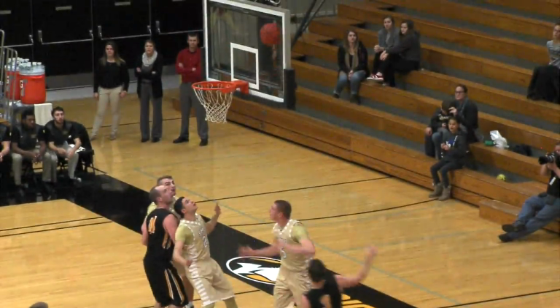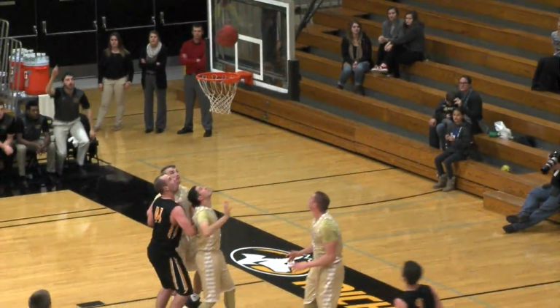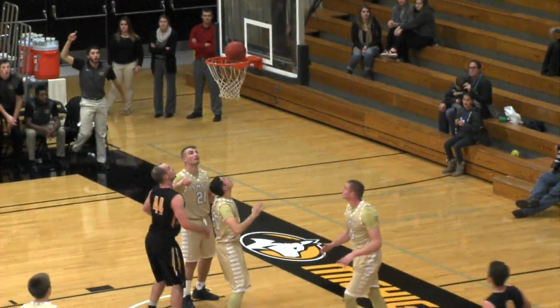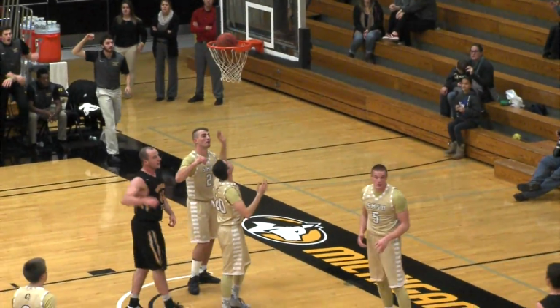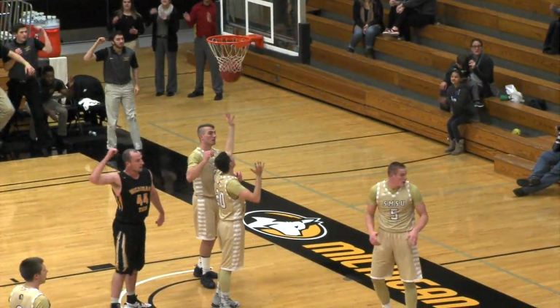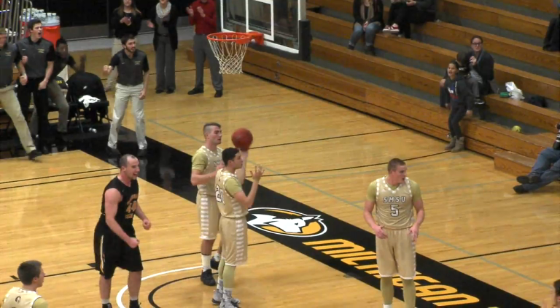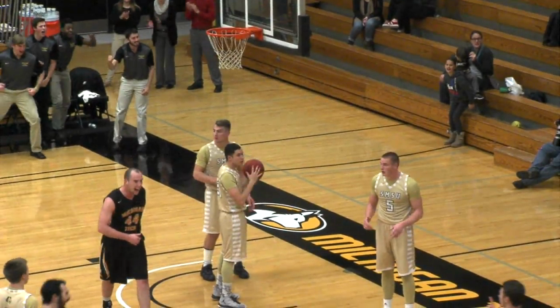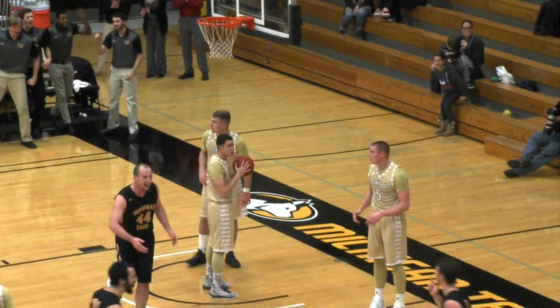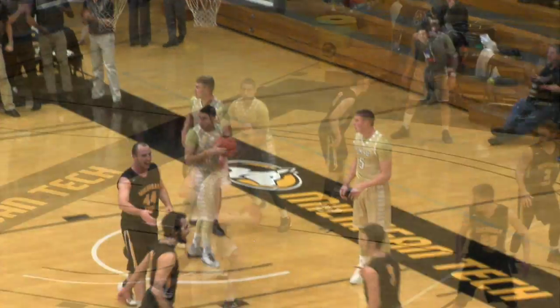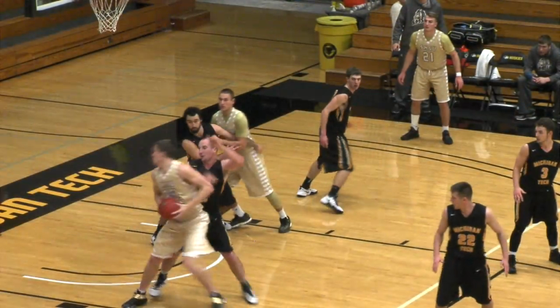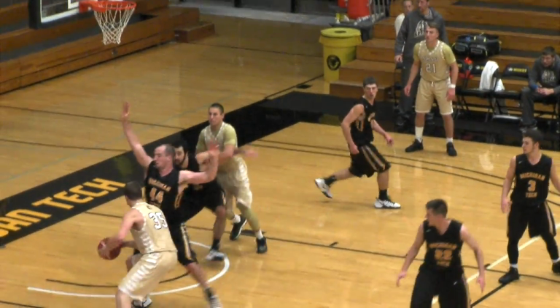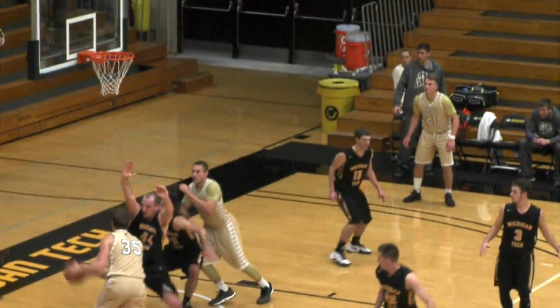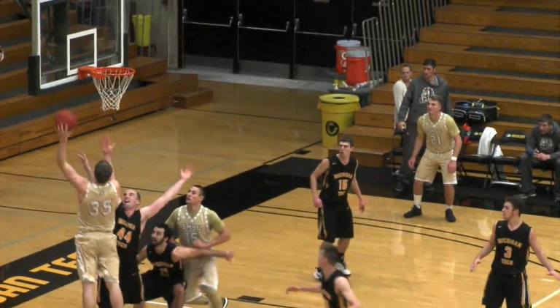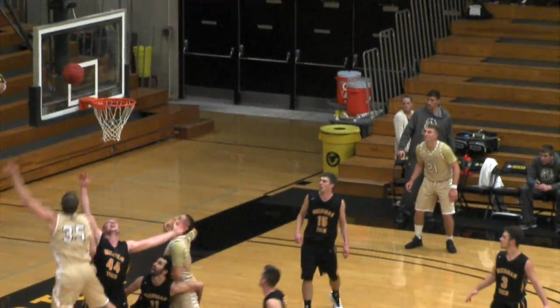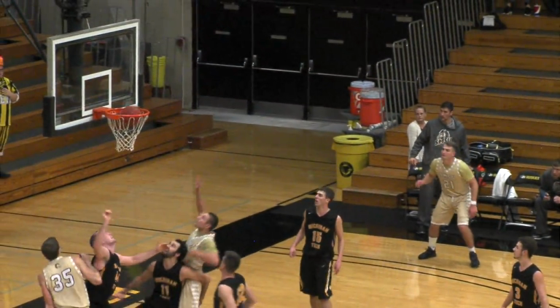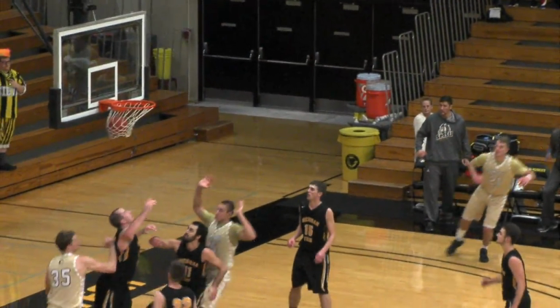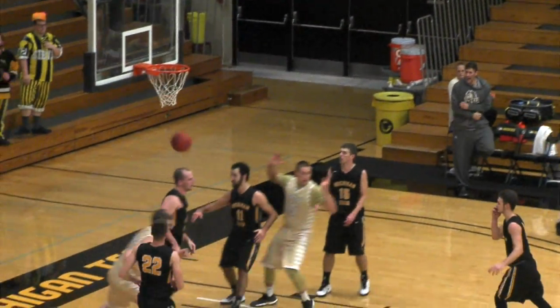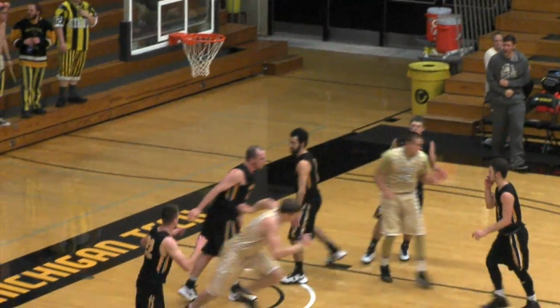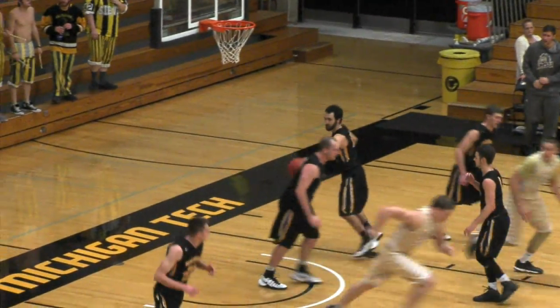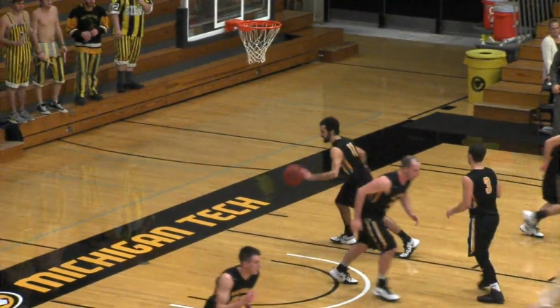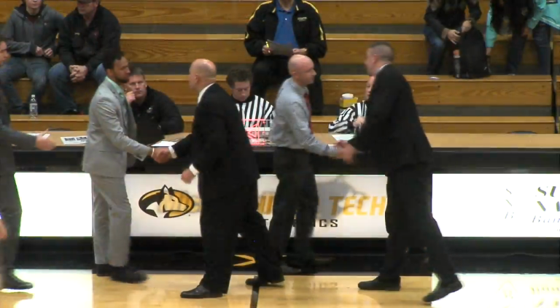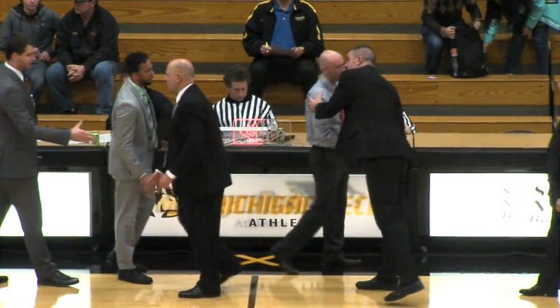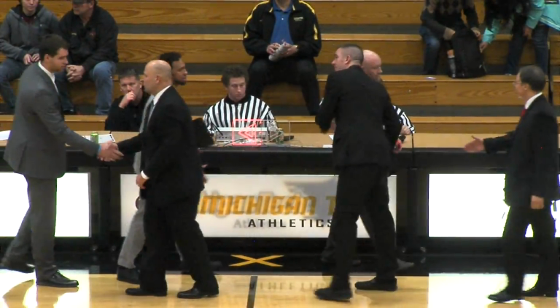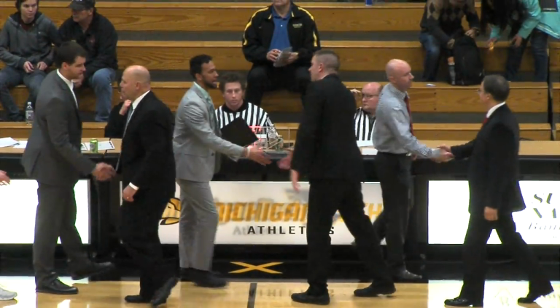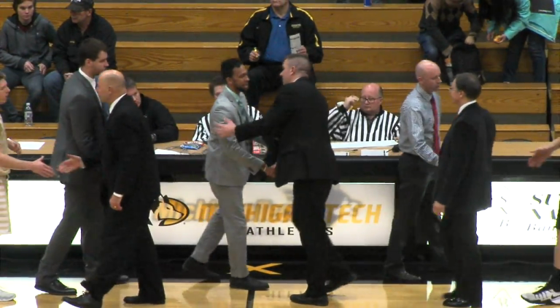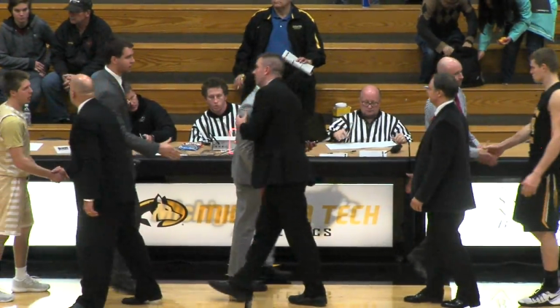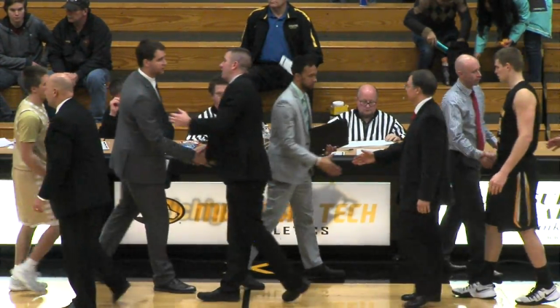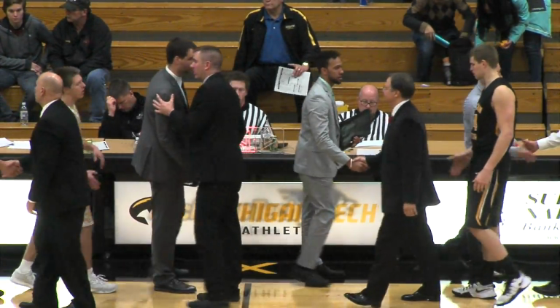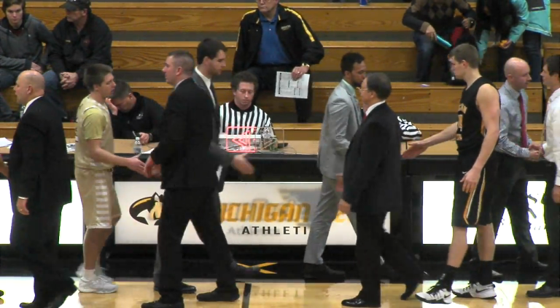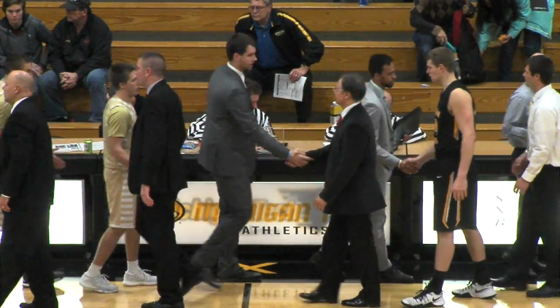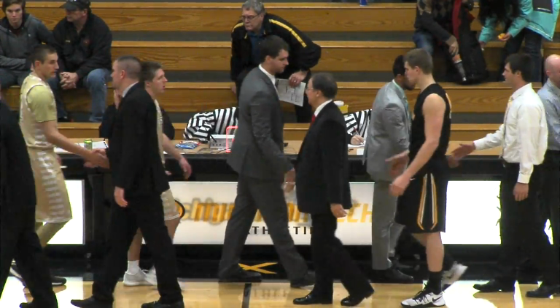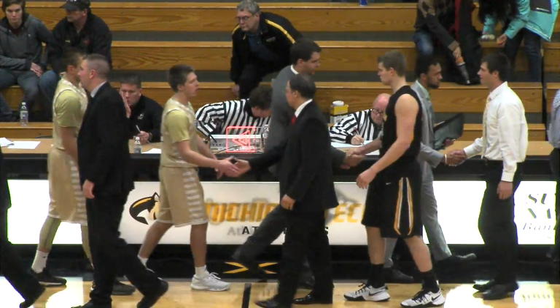Drive by Tommy Luca, he scores! And one! Against Grazilis, not letting him get it easy, but he scores! Southwest Minnesota State 73, Michigan Tech 69!